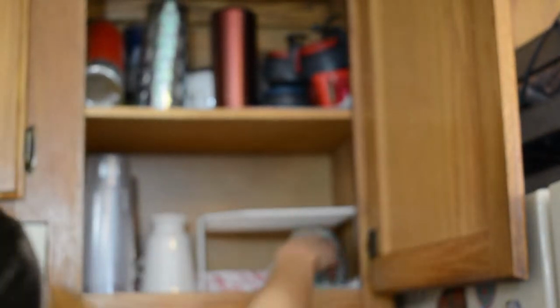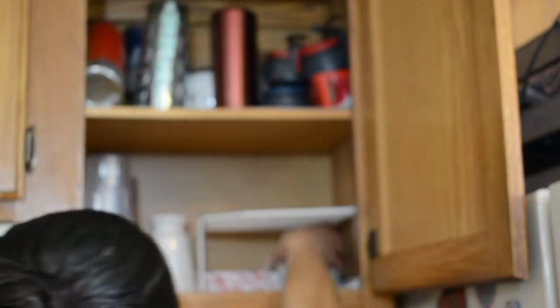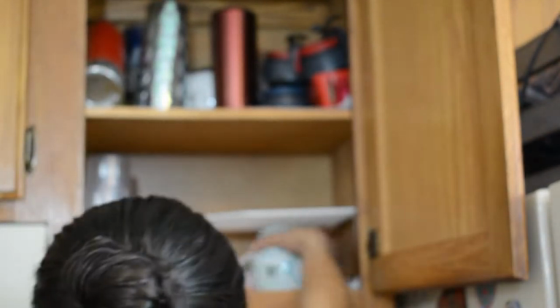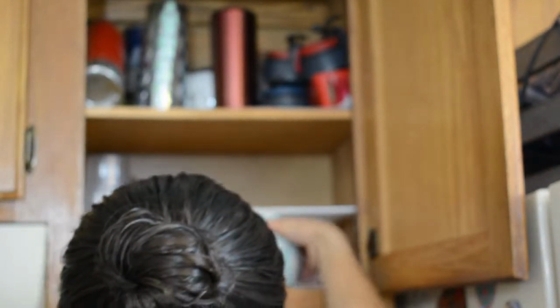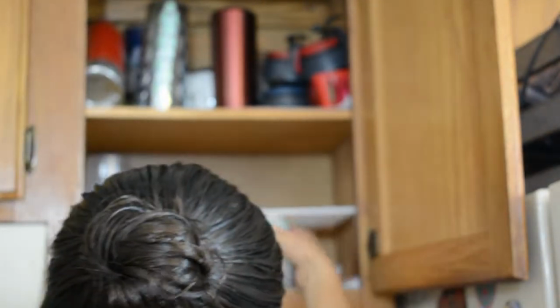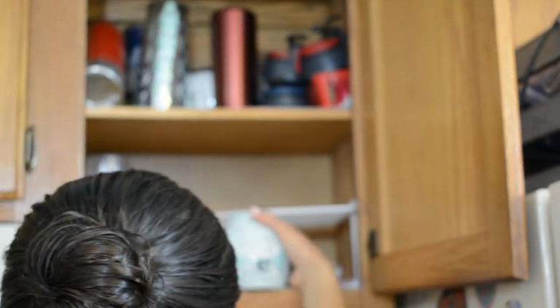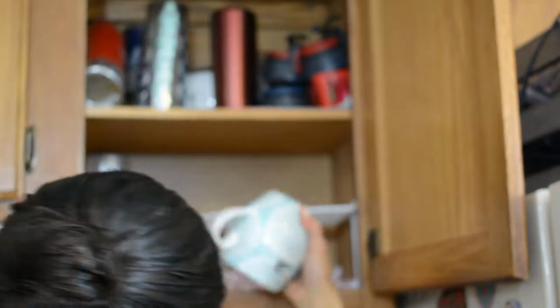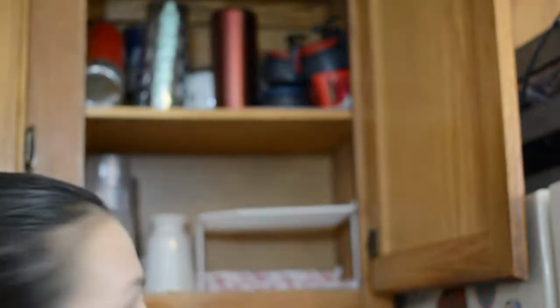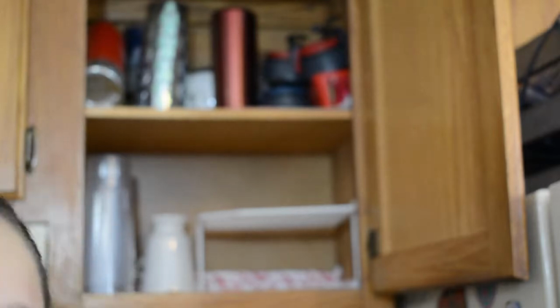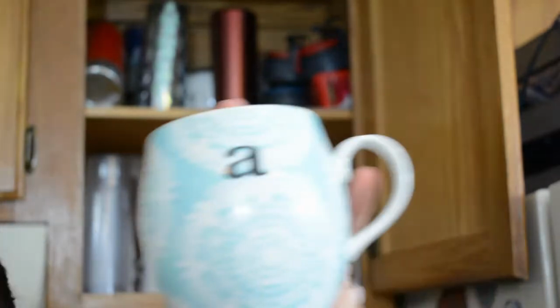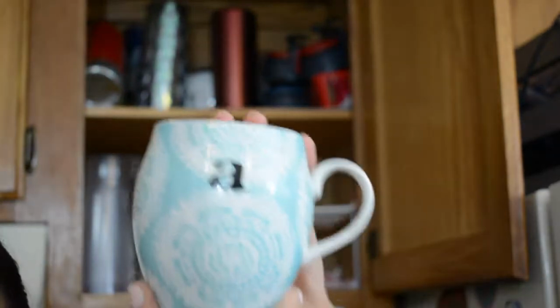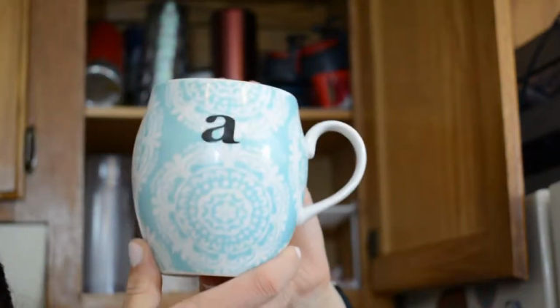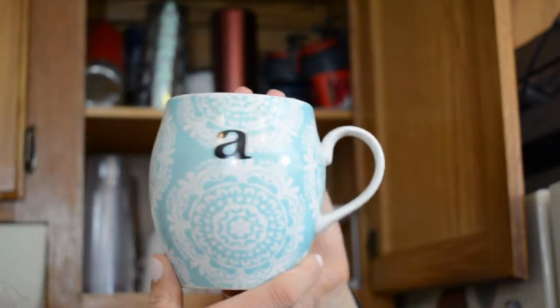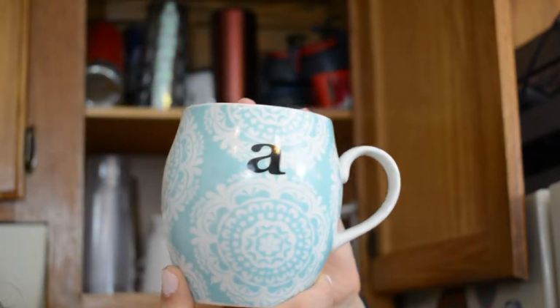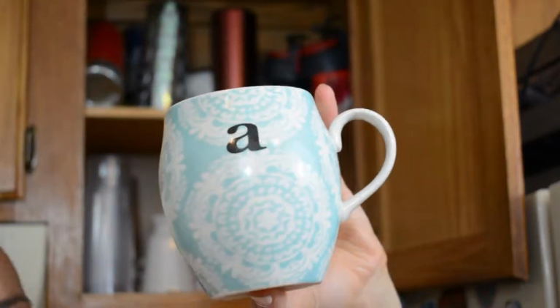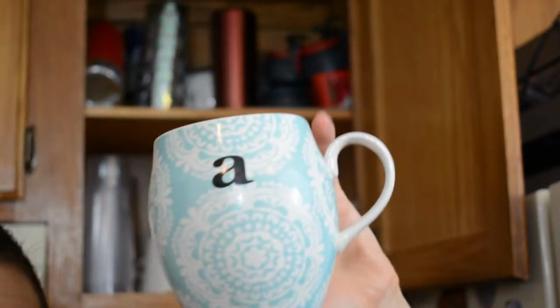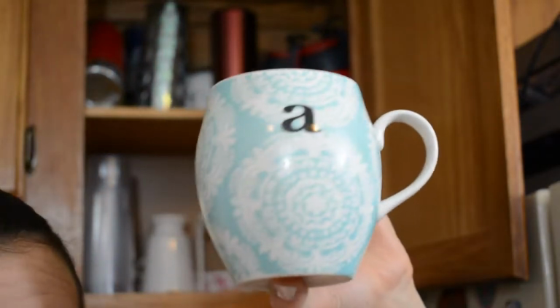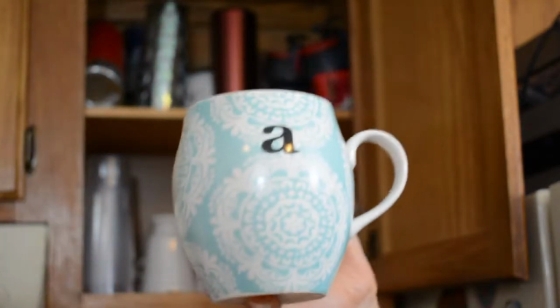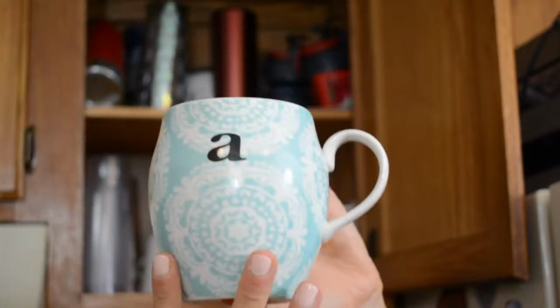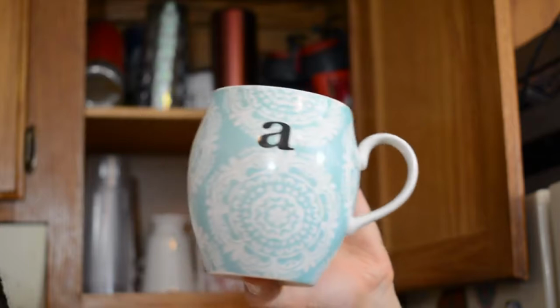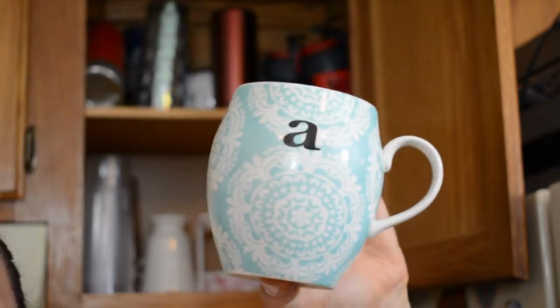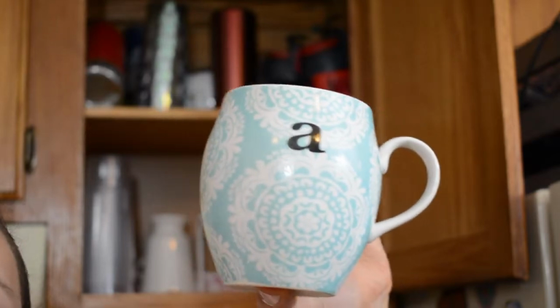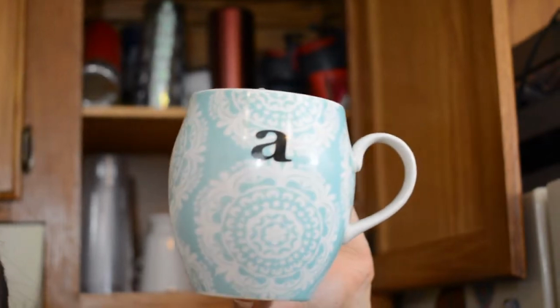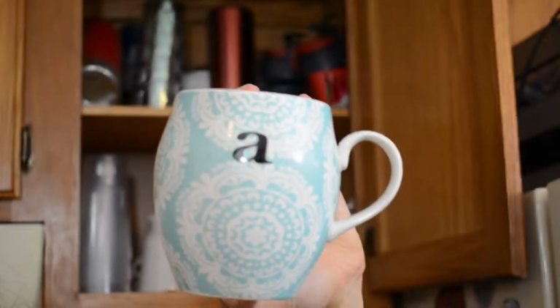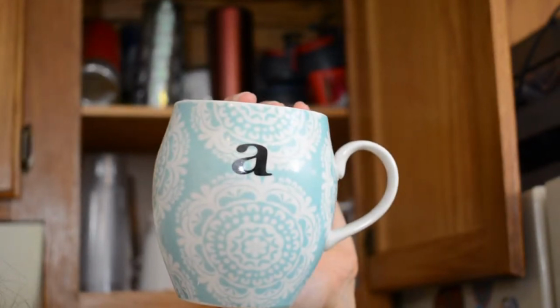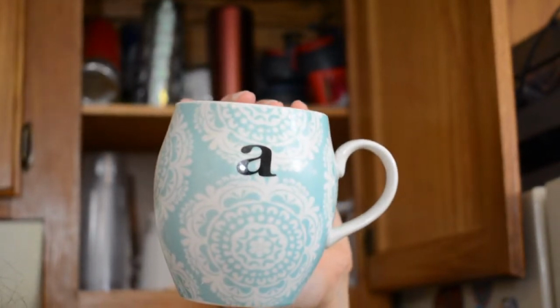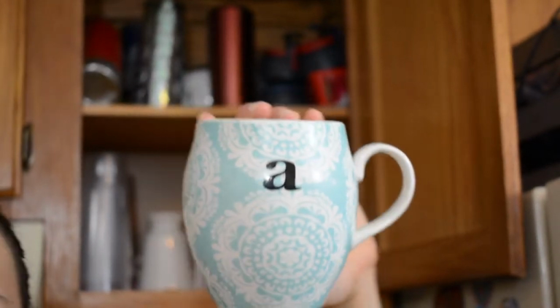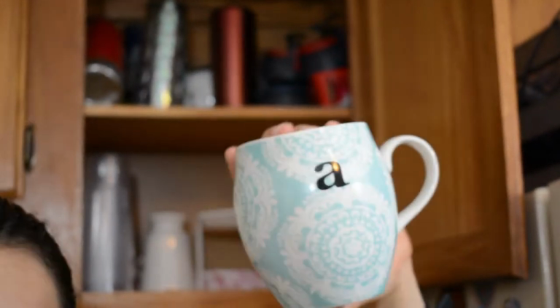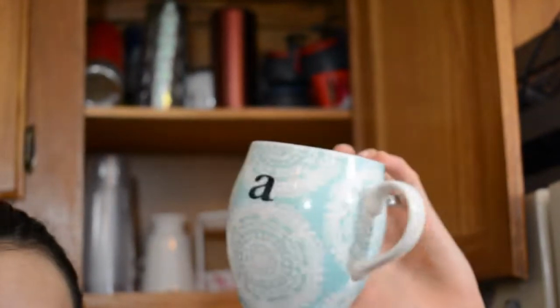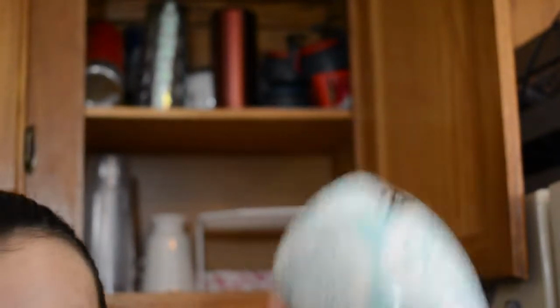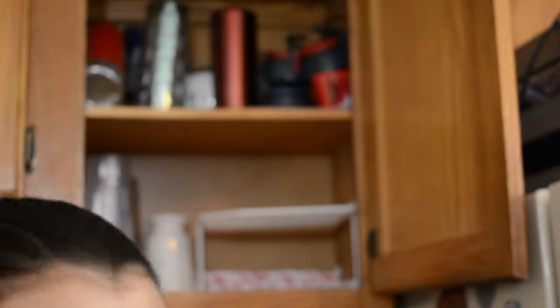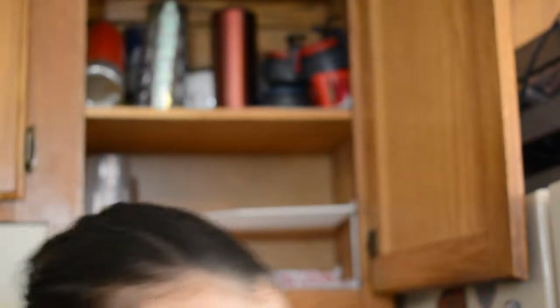So next I have this one with an A on it. I got this at Michael's — it was to replace my absolutely favorite mug that I got from Anthropologie when it broke, because it was a similar shape. But it's just not quite the same, so I'm going to get rid of it too.